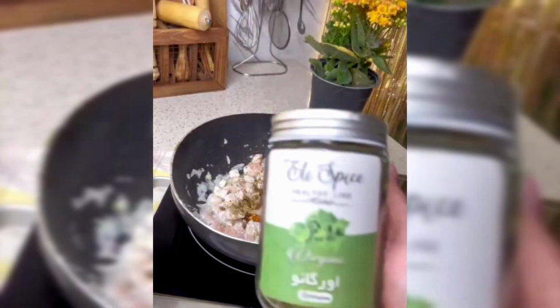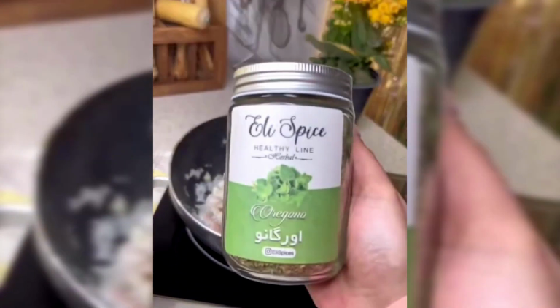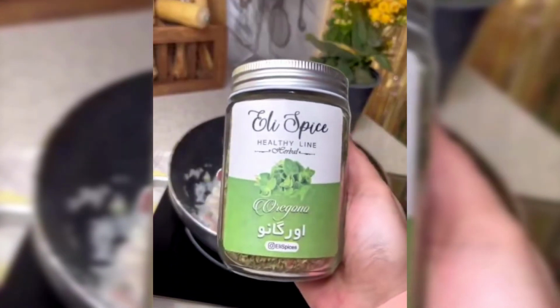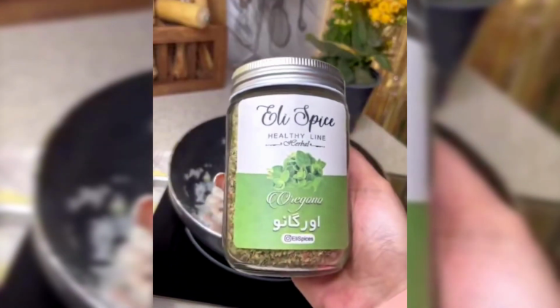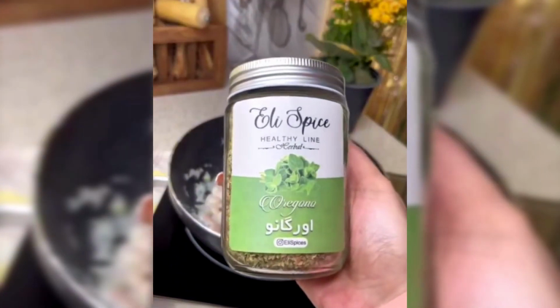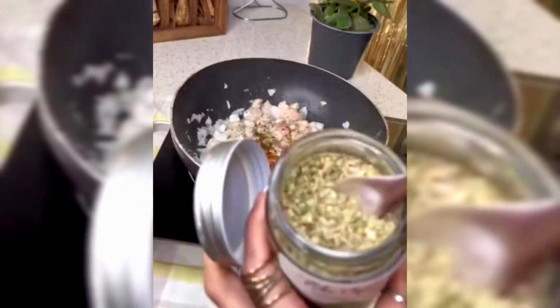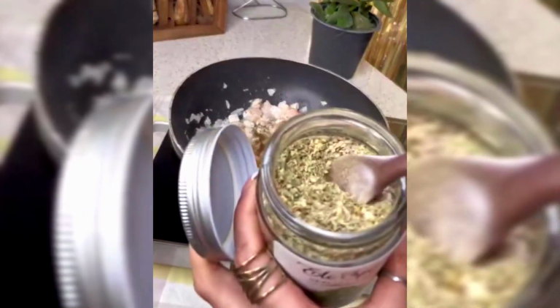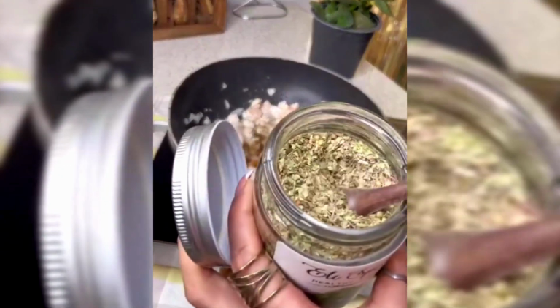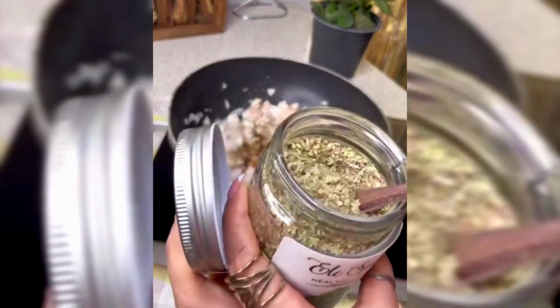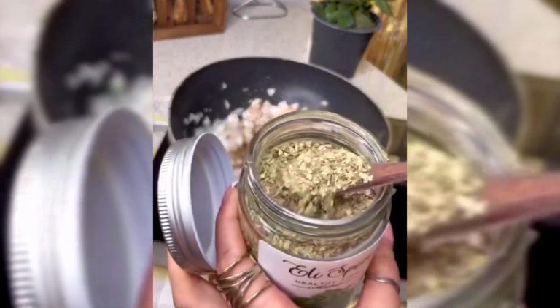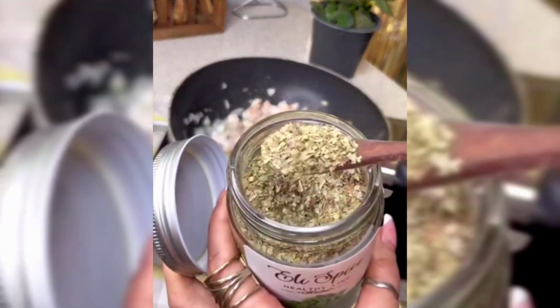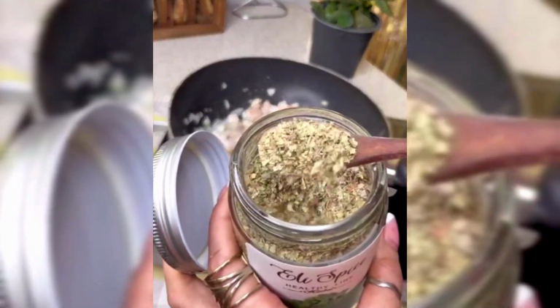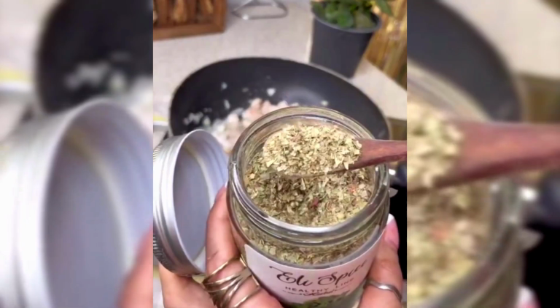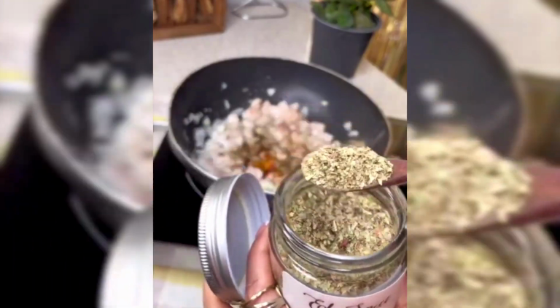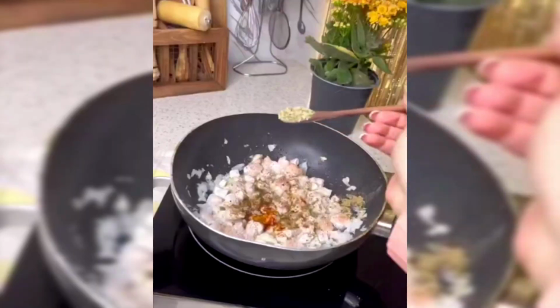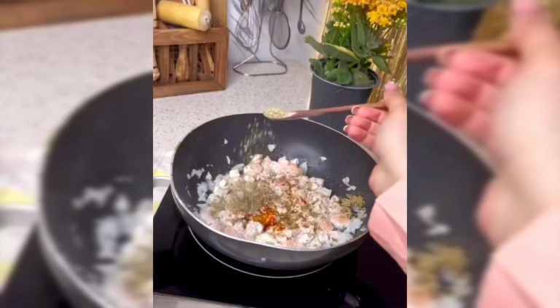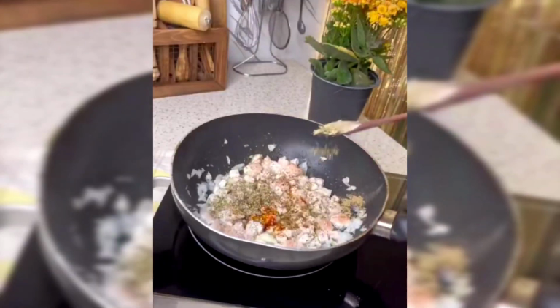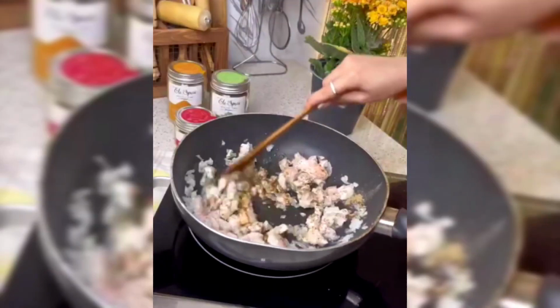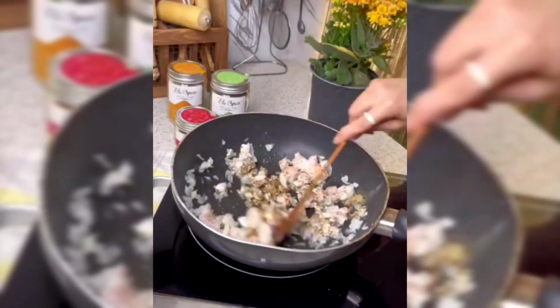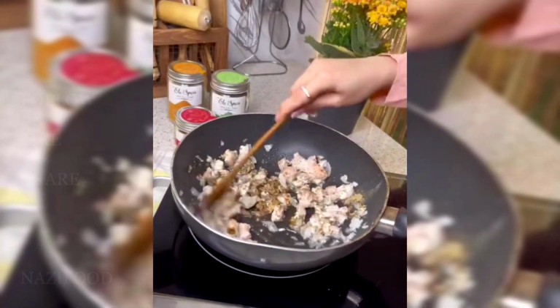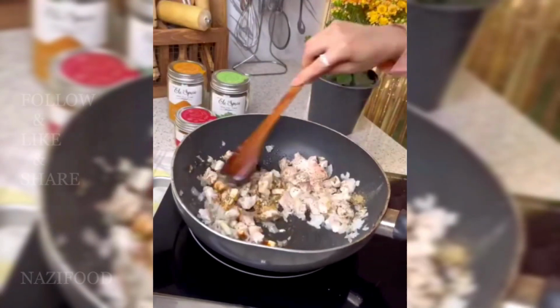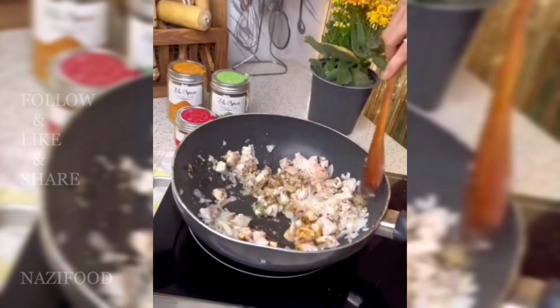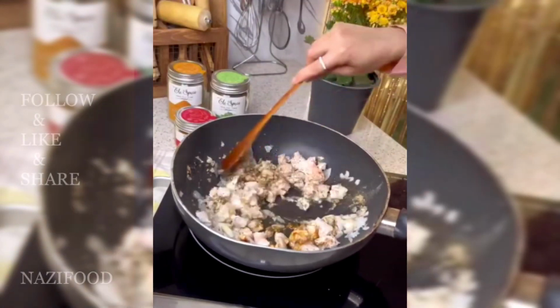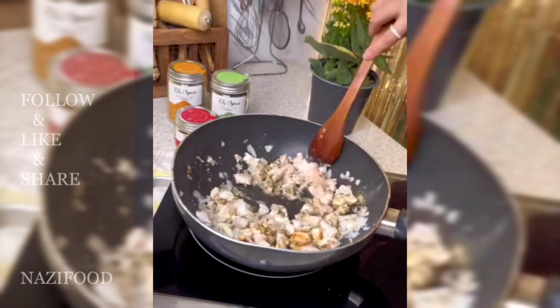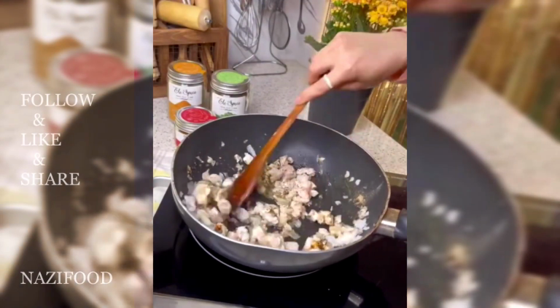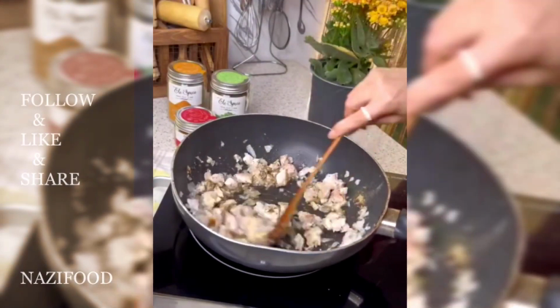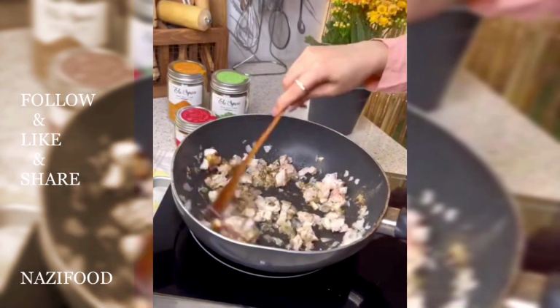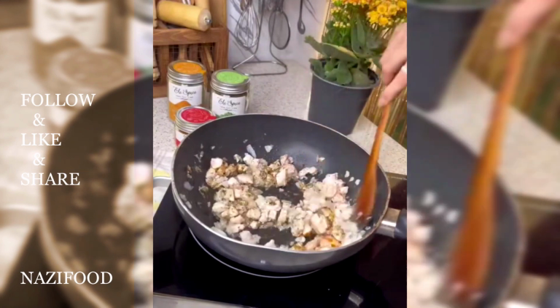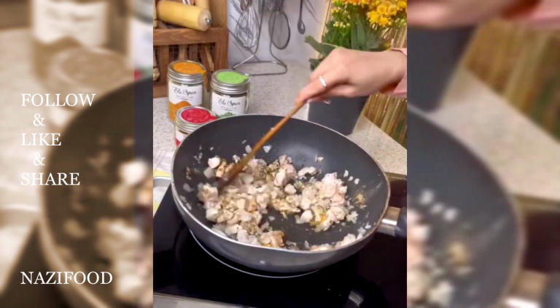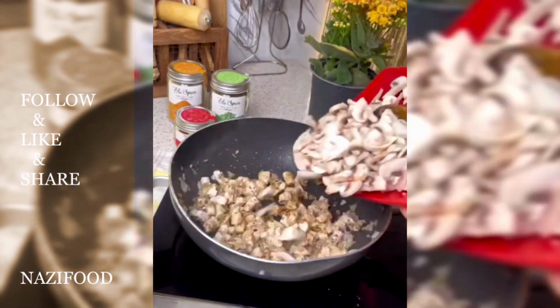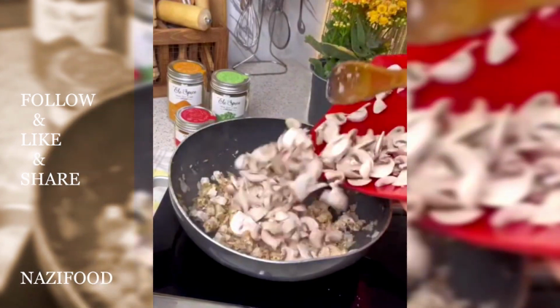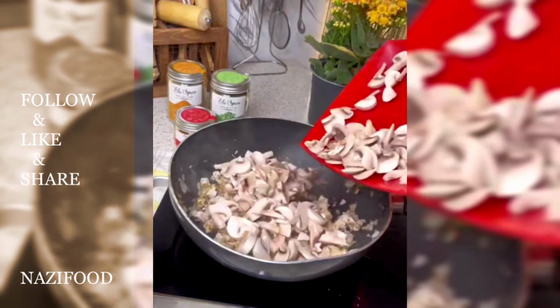Add chopped mushrooms and cook. Then add chopped yellow and green bell peppers and sauté. Finally, add tomato paste and cook for another 3 minutes before removing from heat.